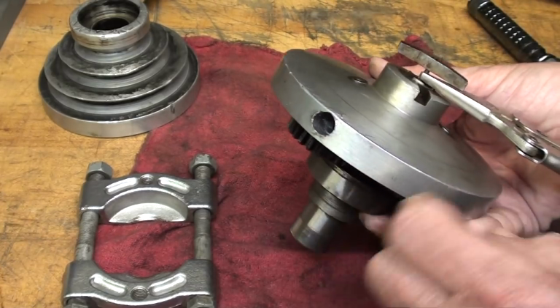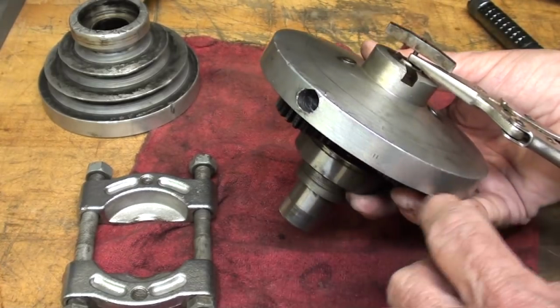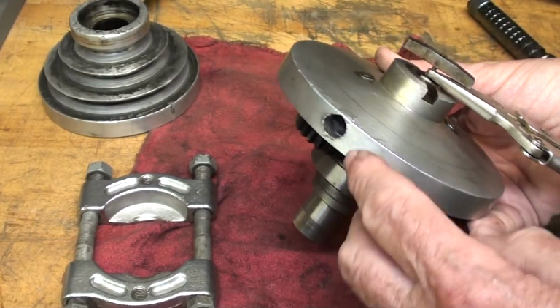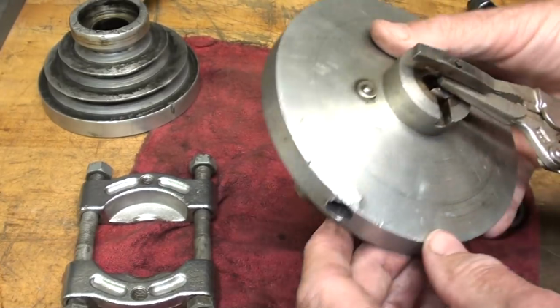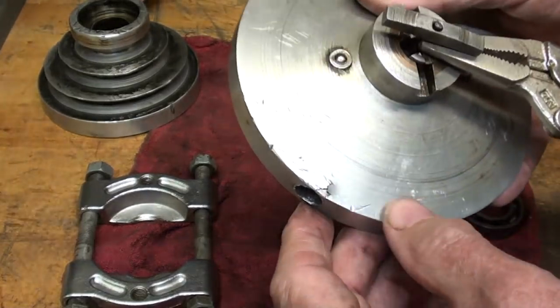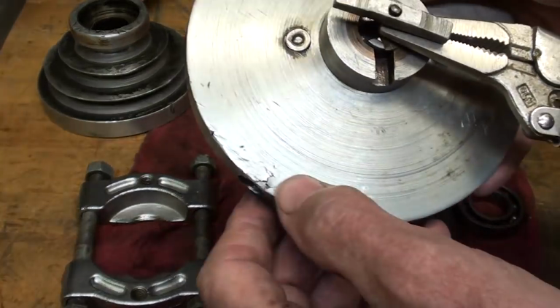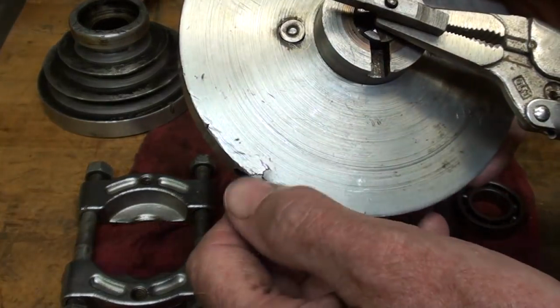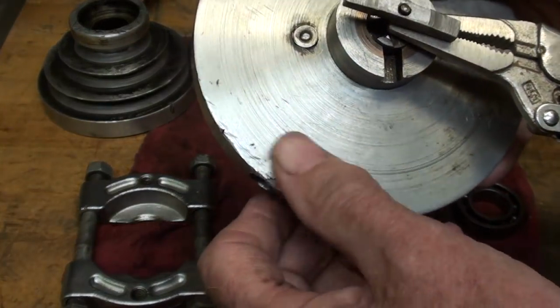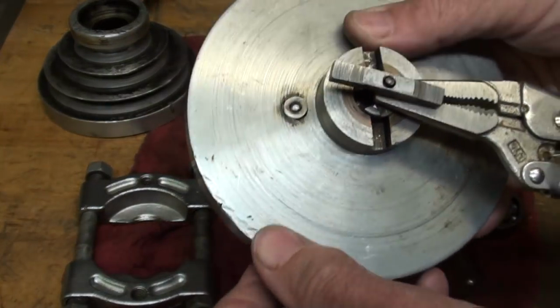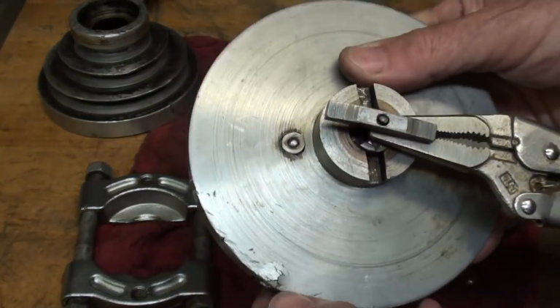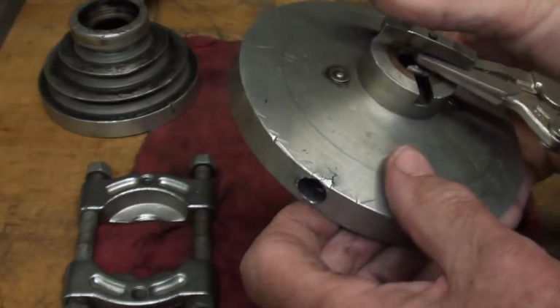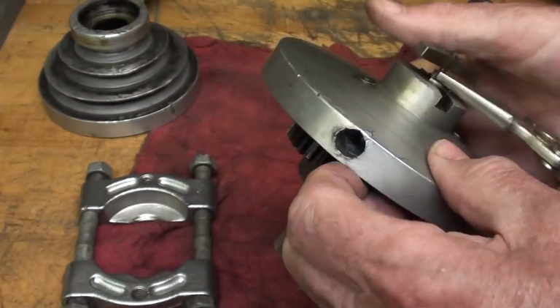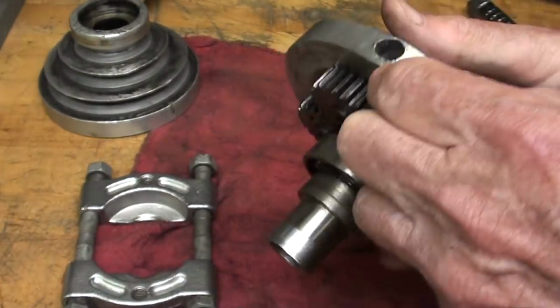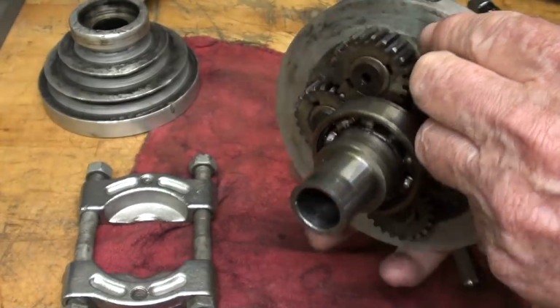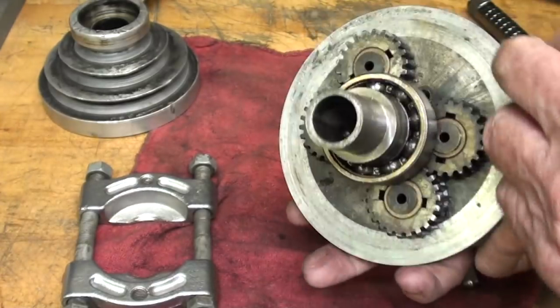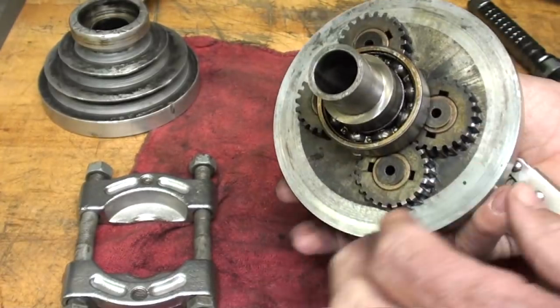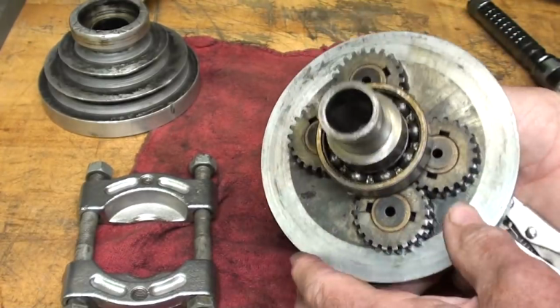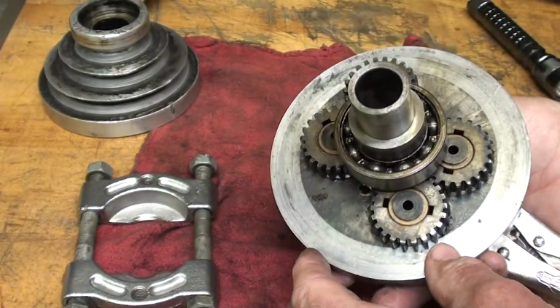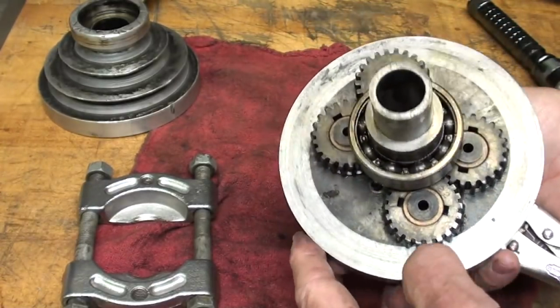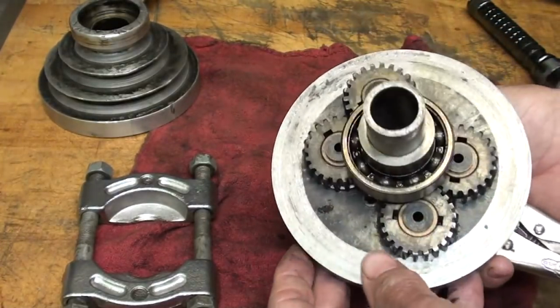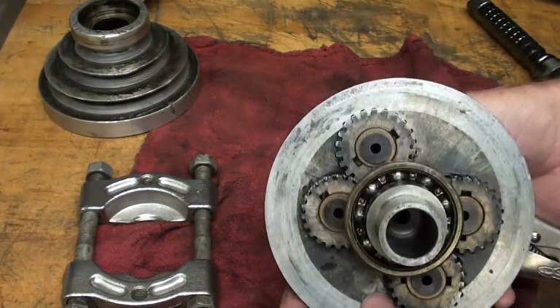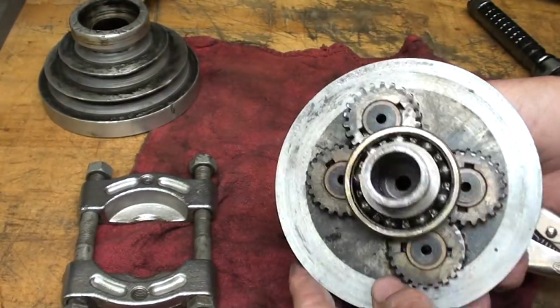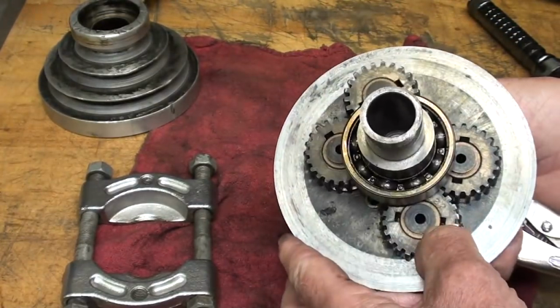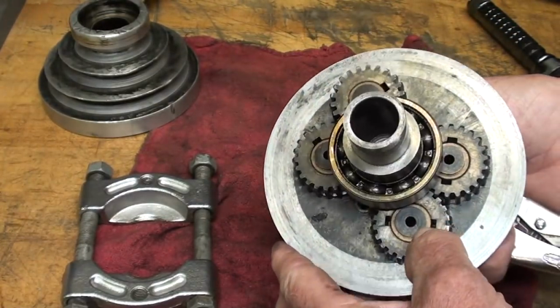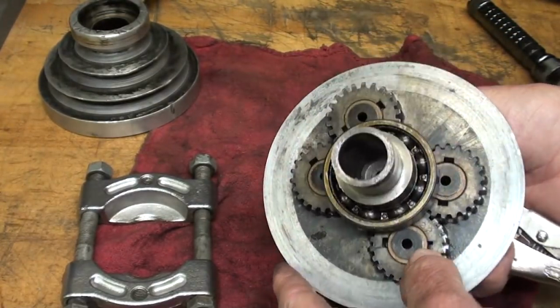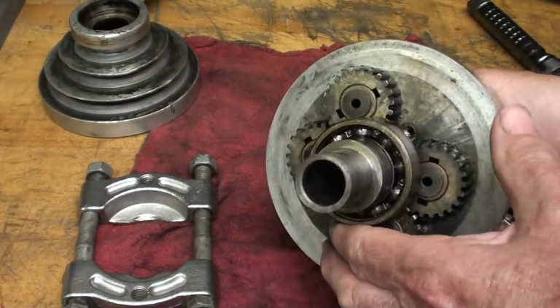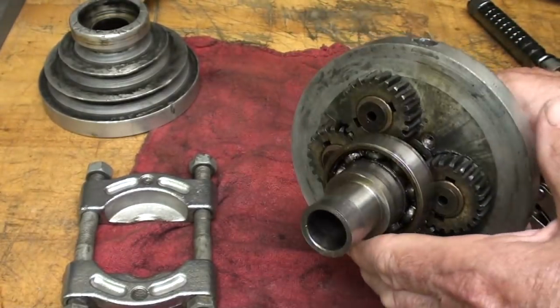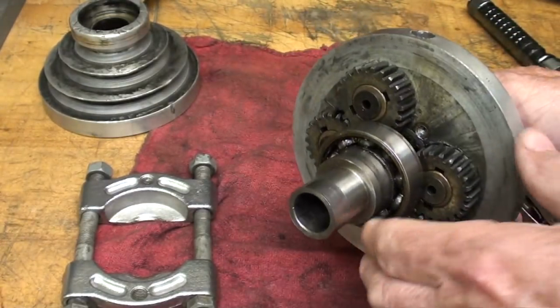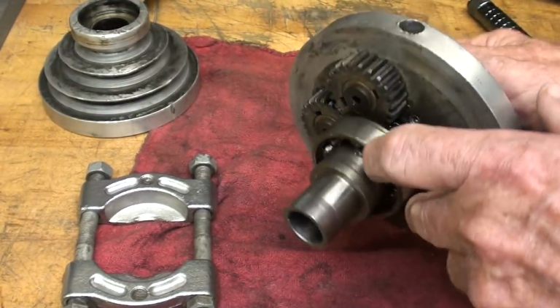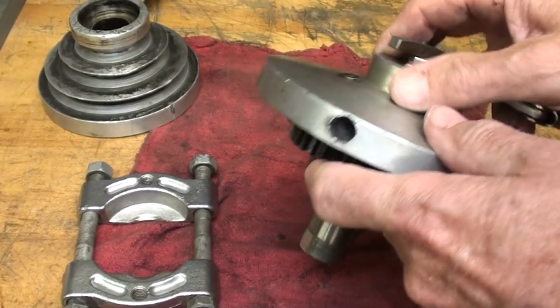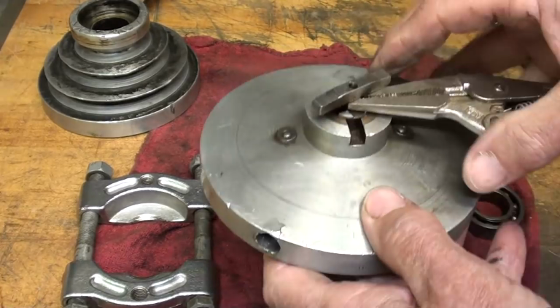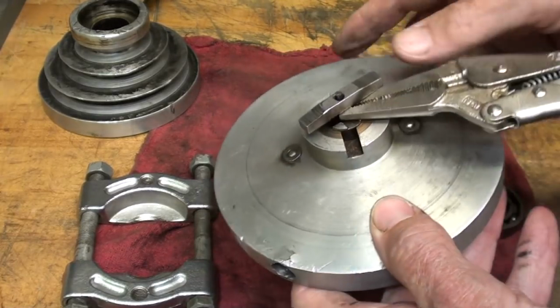I'll probably drill it on the other side, because that's all broken out. This one has been handled by hammer-and-chisel mechanics.